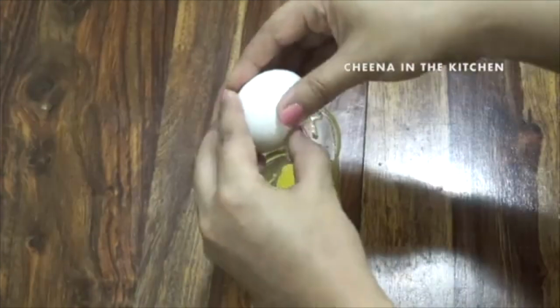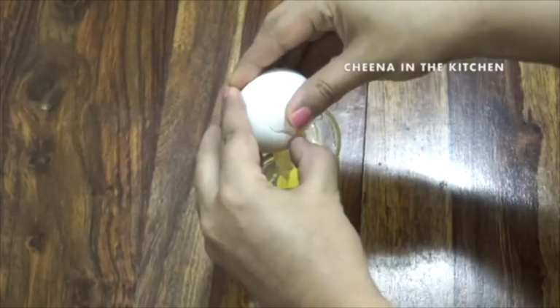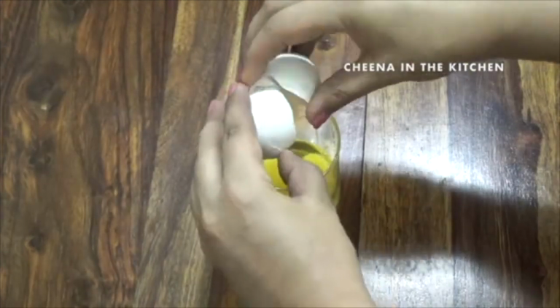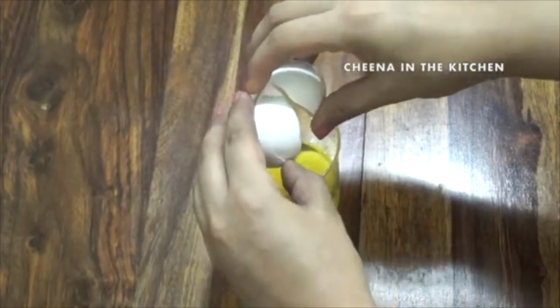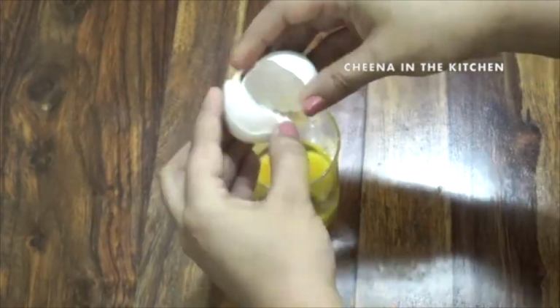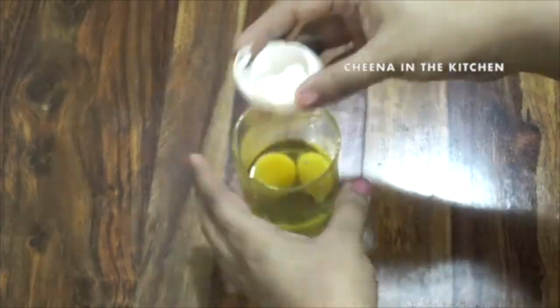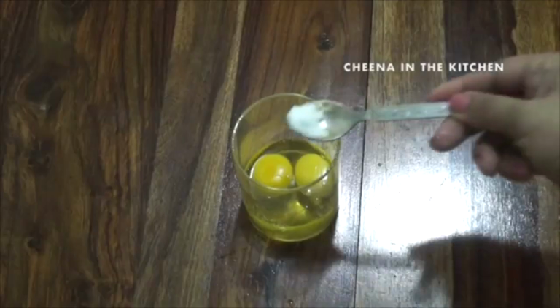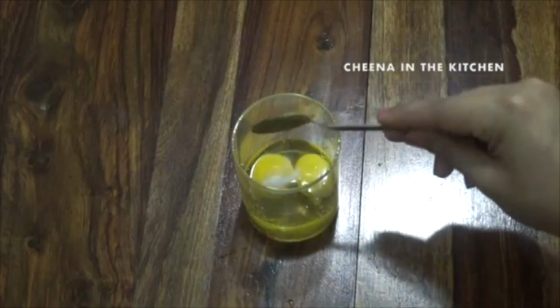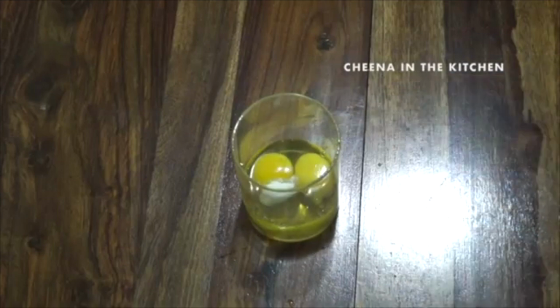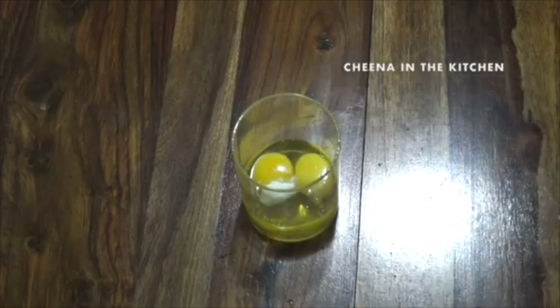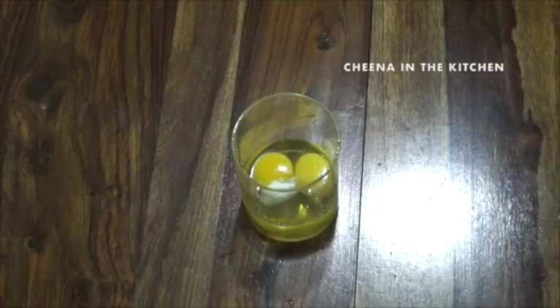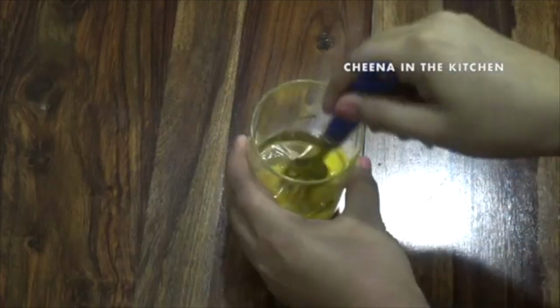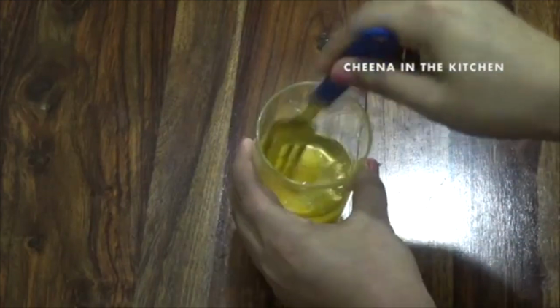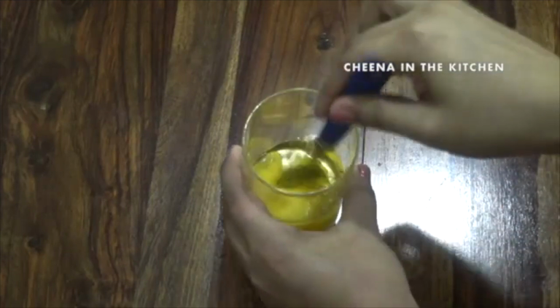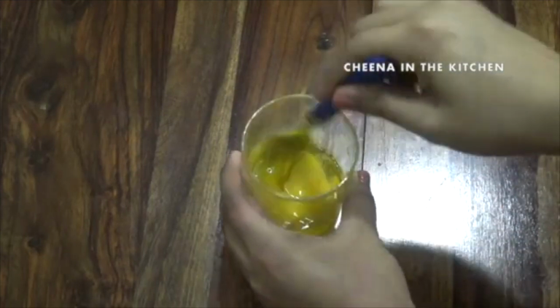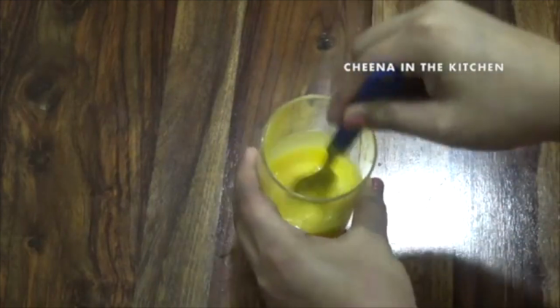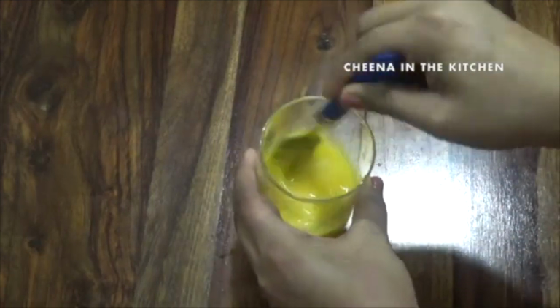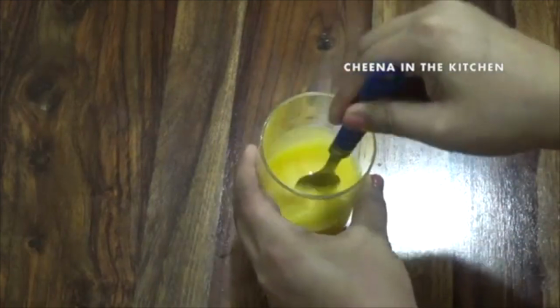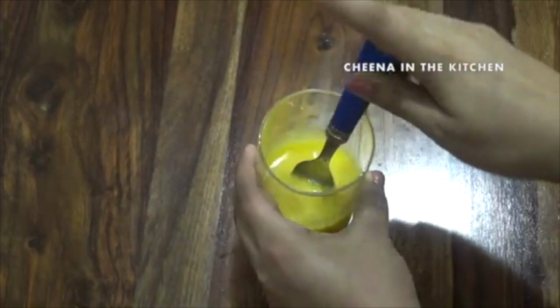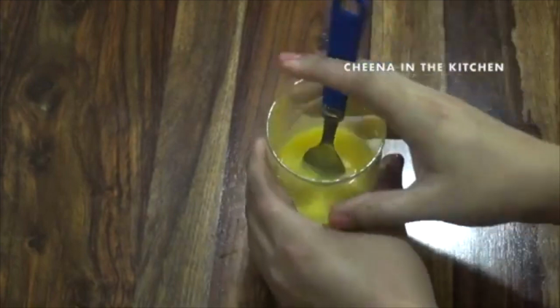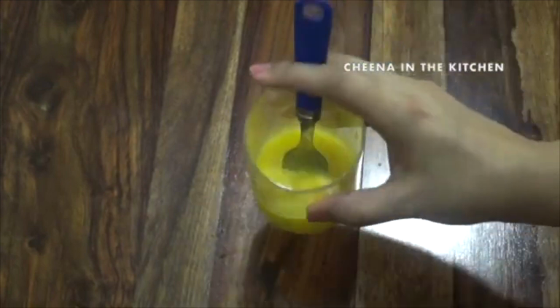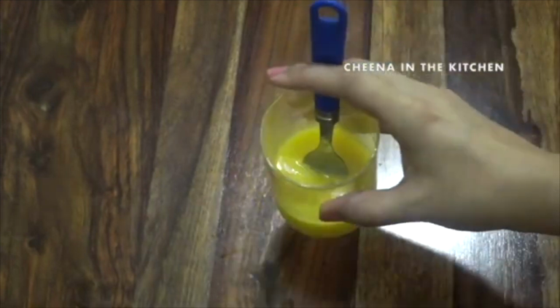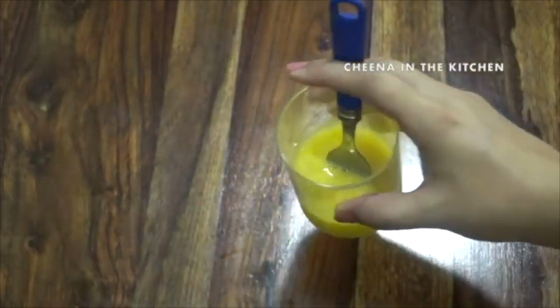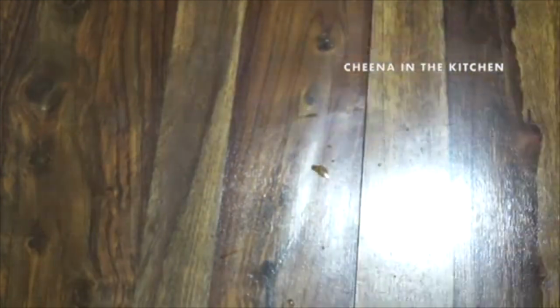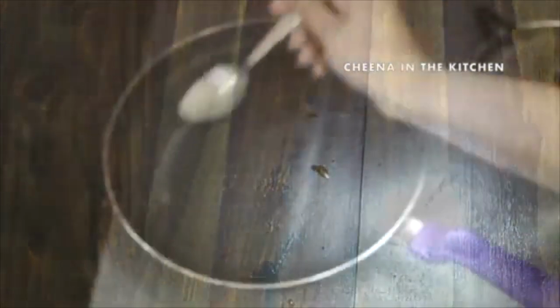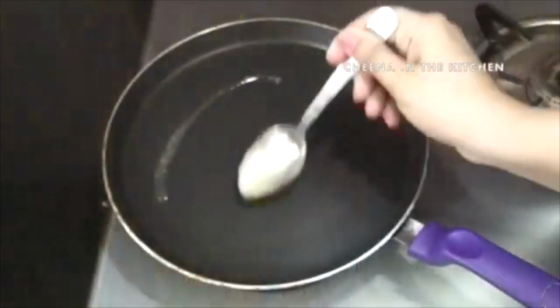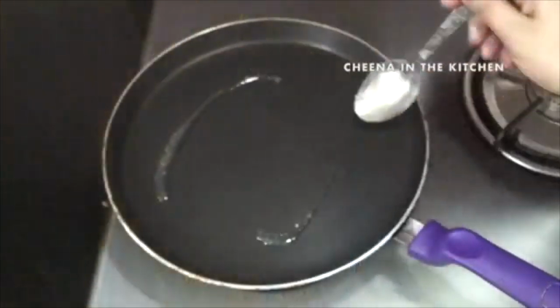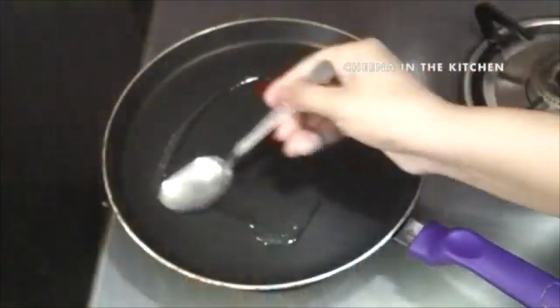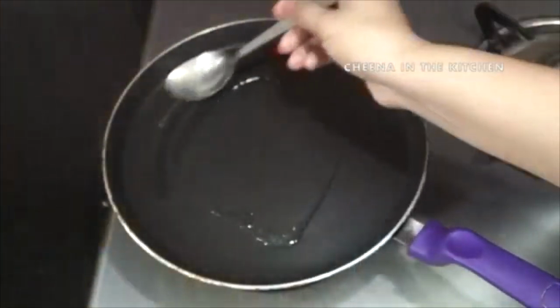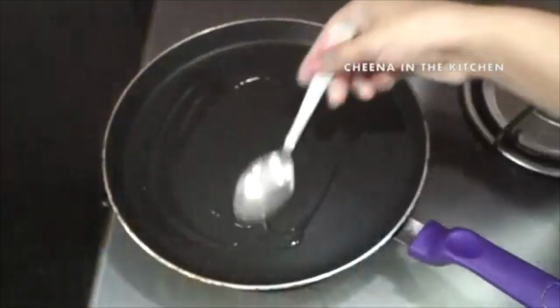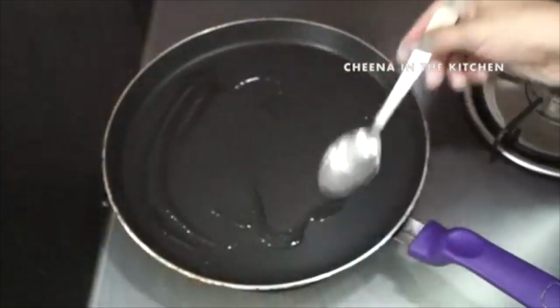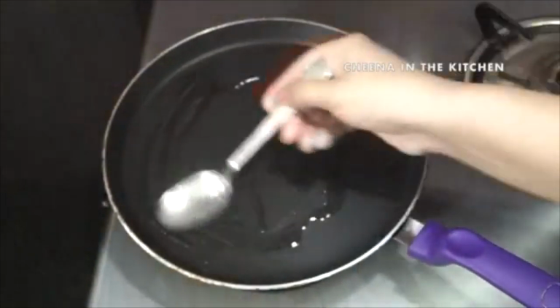Let's beat these eggs in a glass or a bowl. We will add 1/4 teaspoon salt and beat them with the help of a fork.